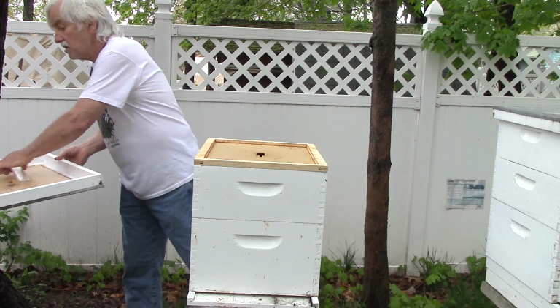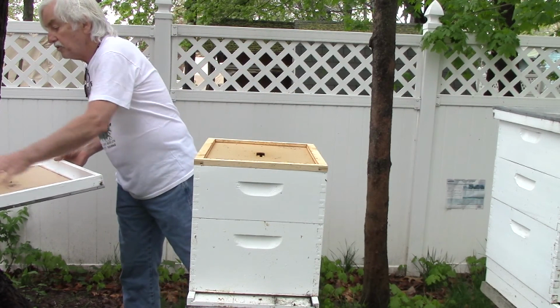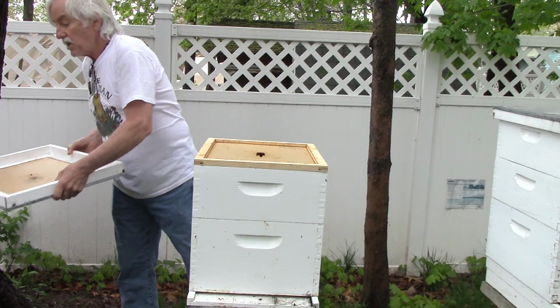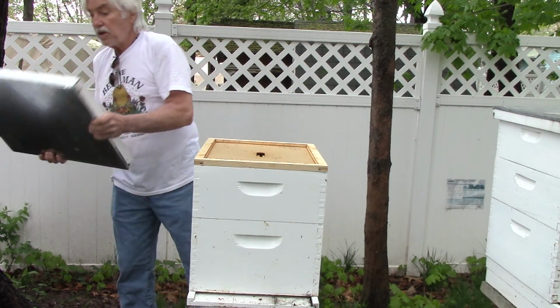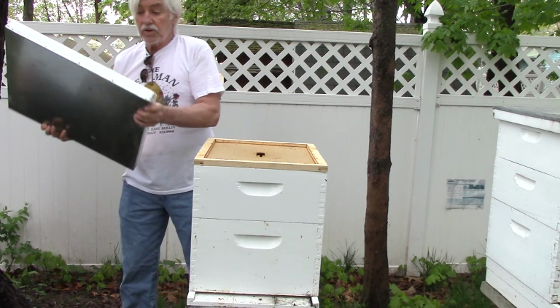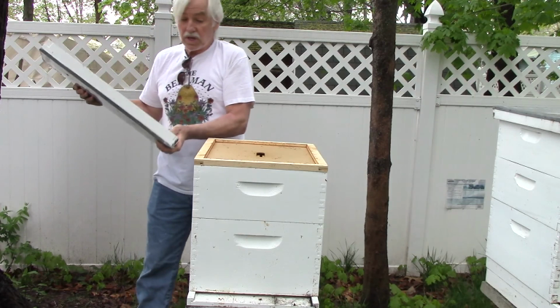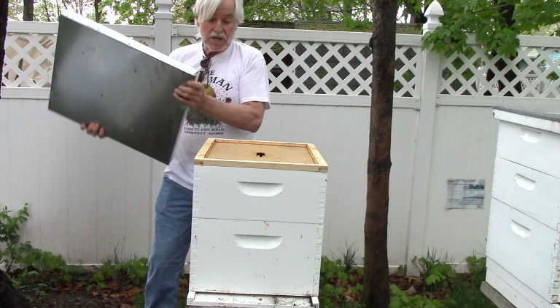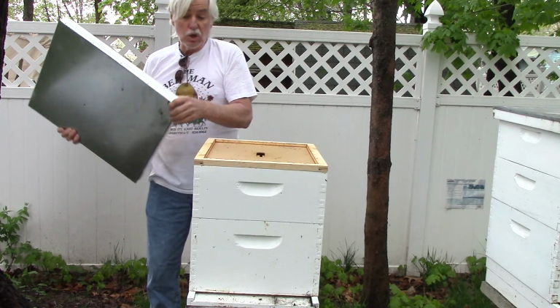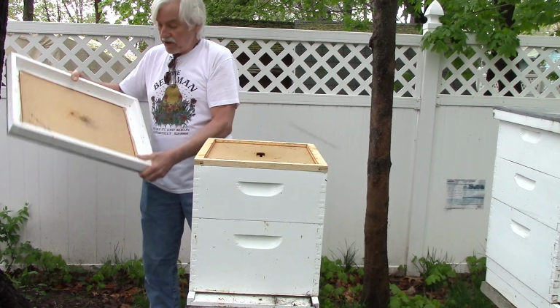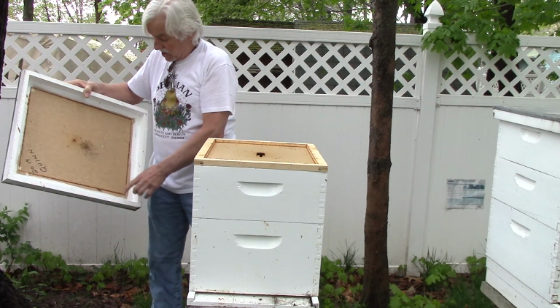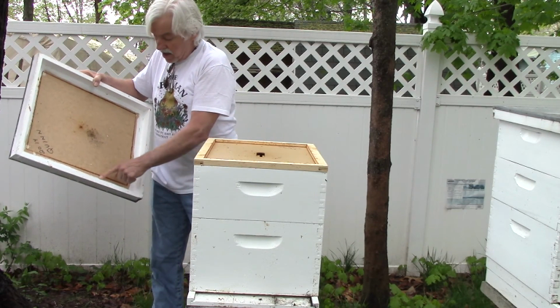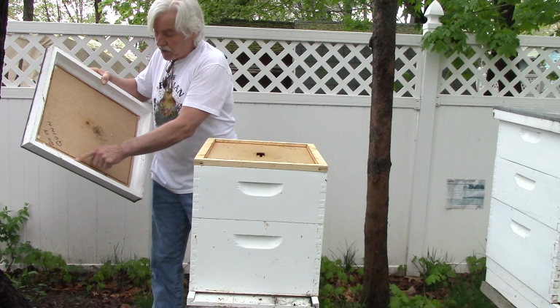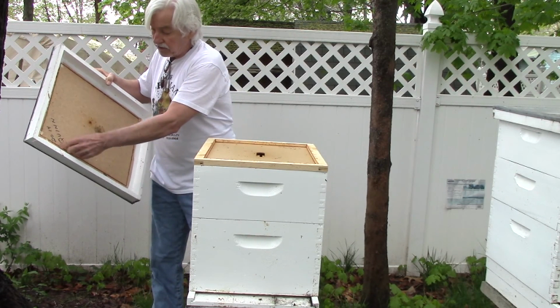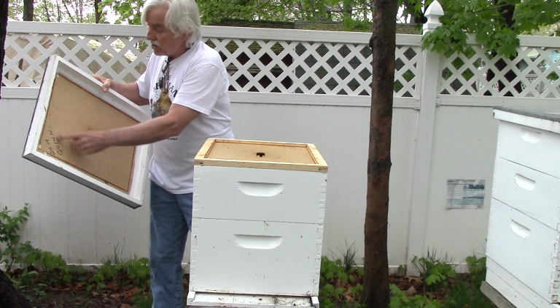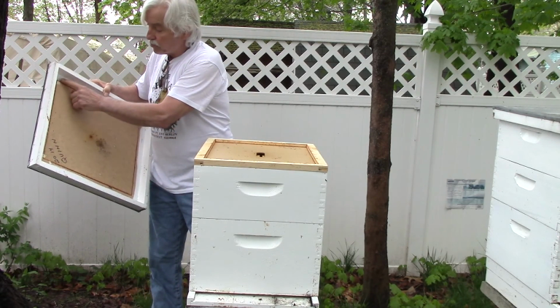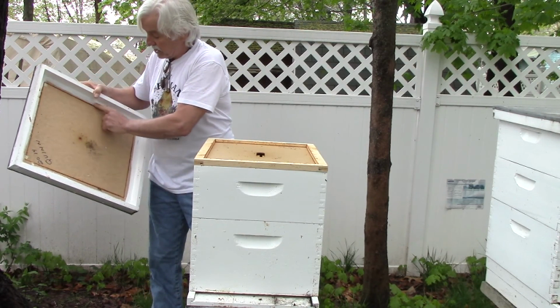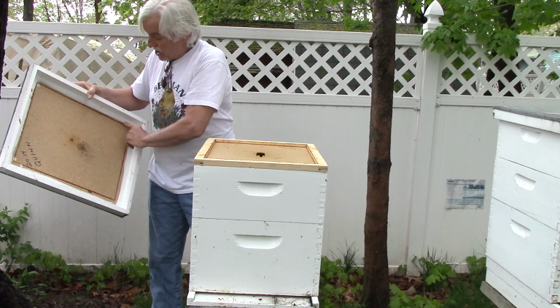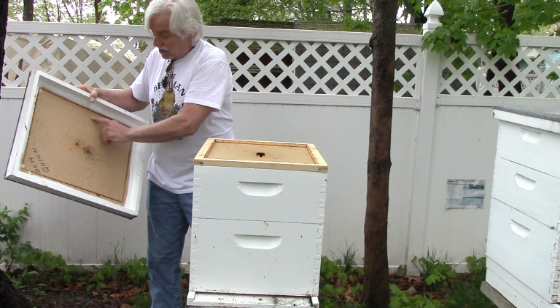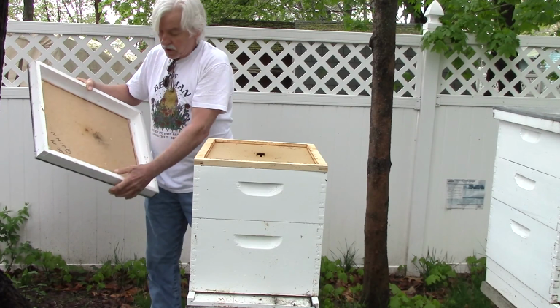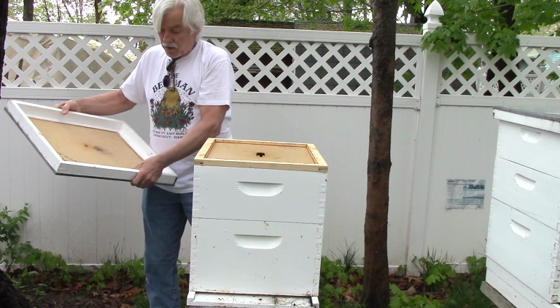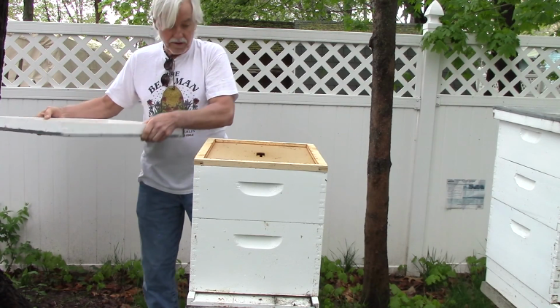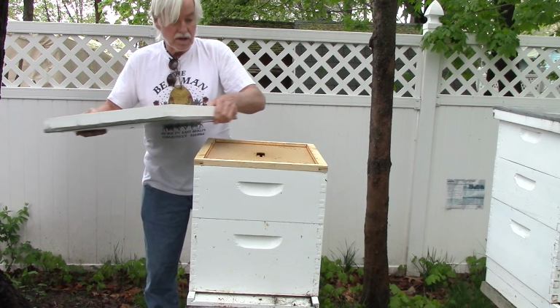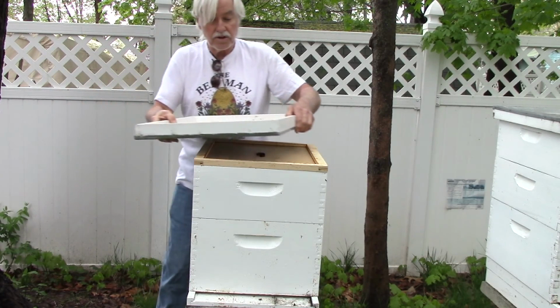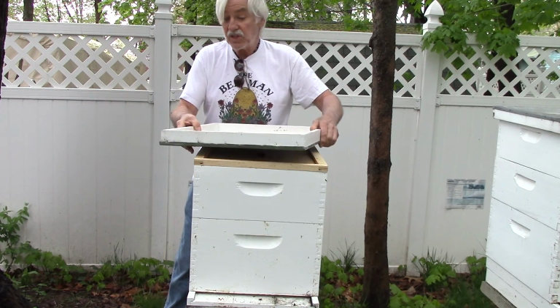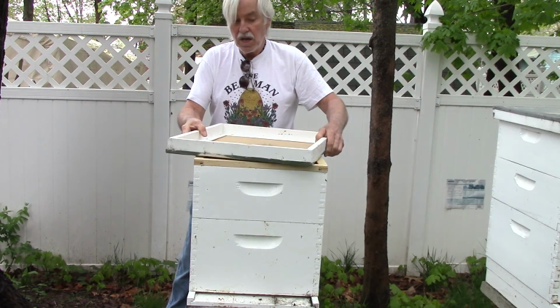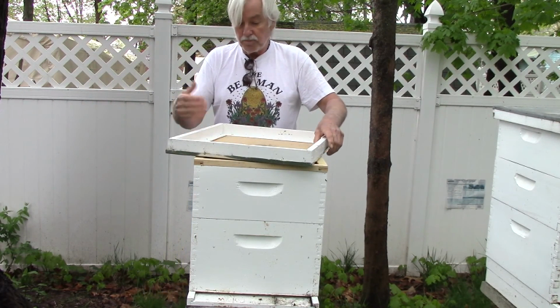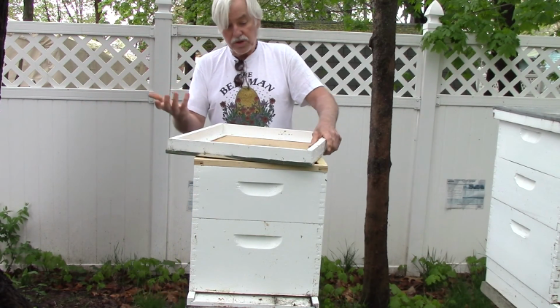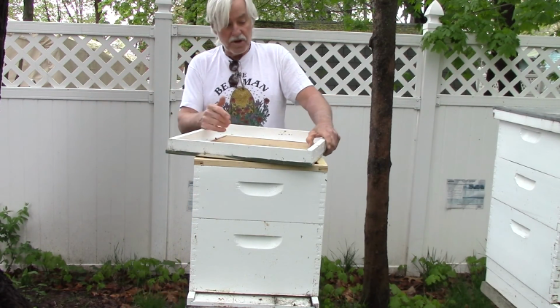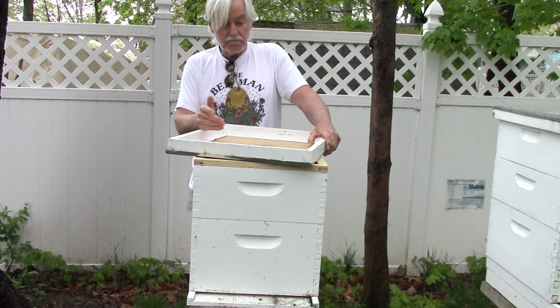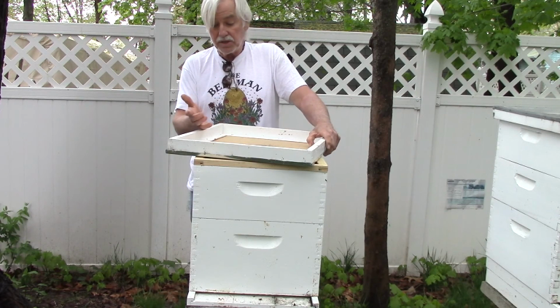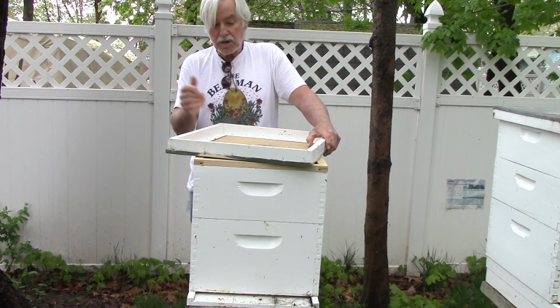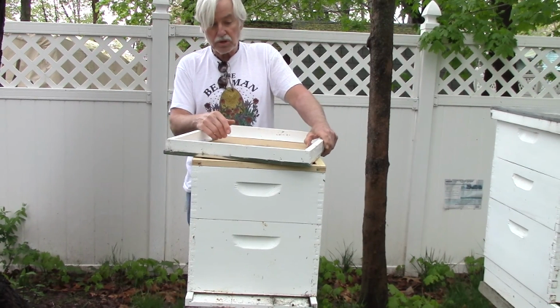The reason for the inside and outside cover is bees glue everything together. This red stuff you see here is called propolis. It's Greek for 'in front of the city' — pro is 'in front' and polis is like 'metropolitan.'